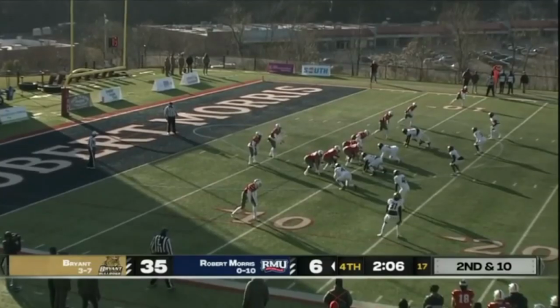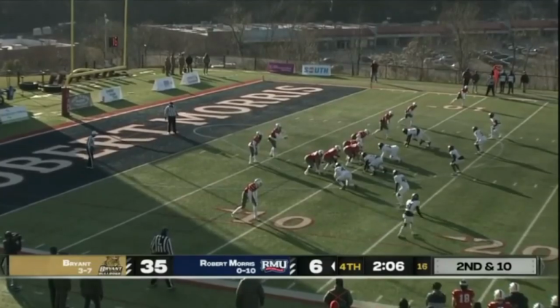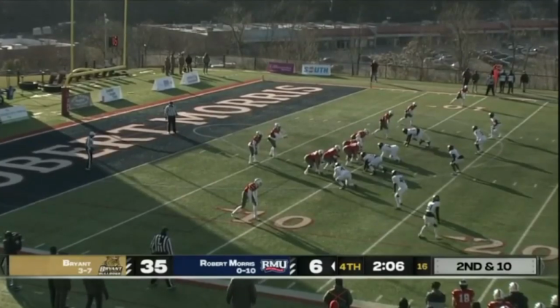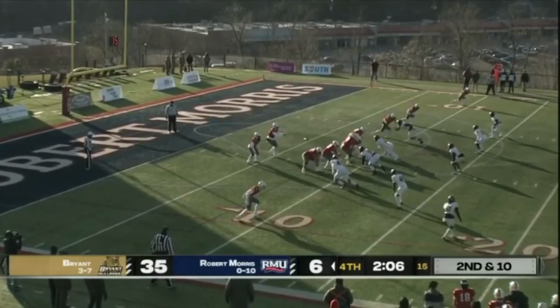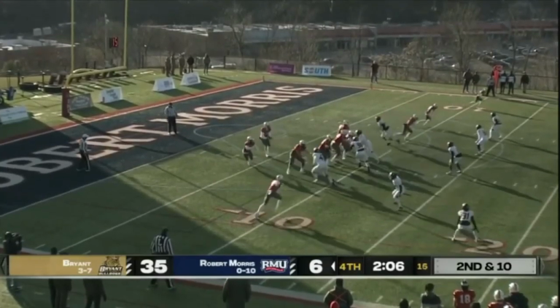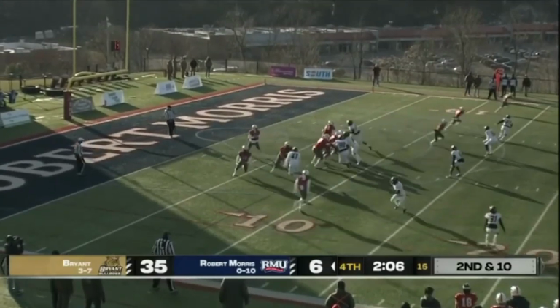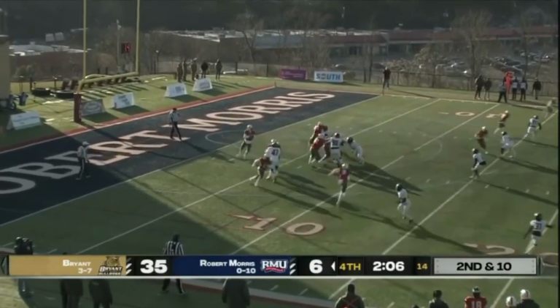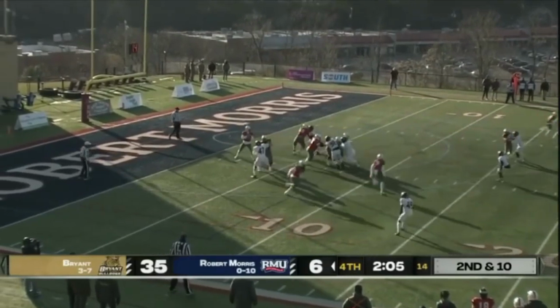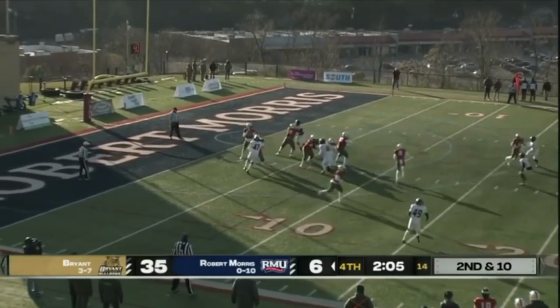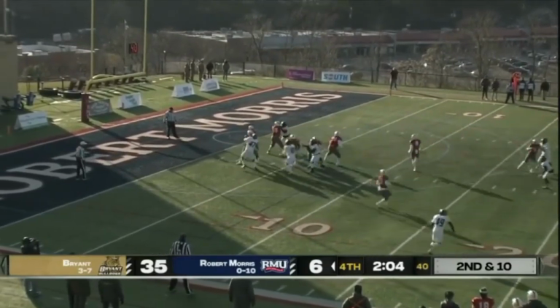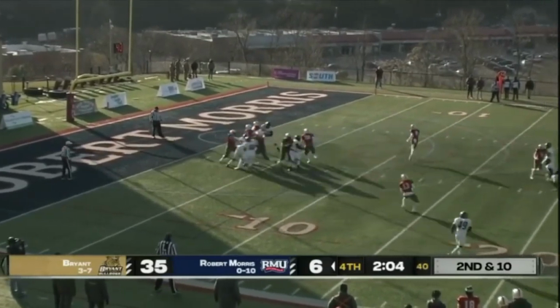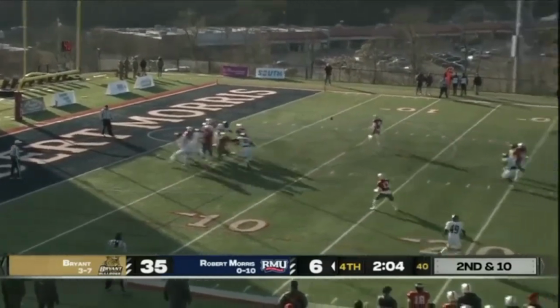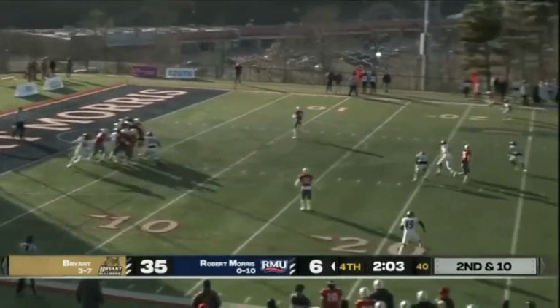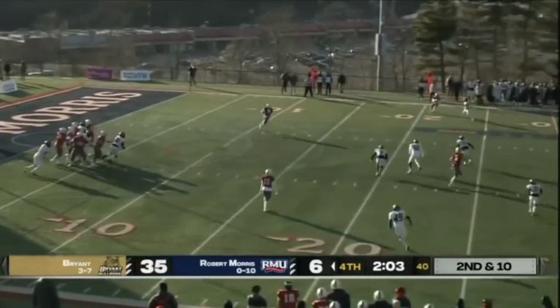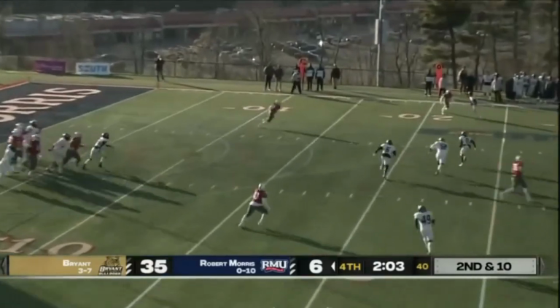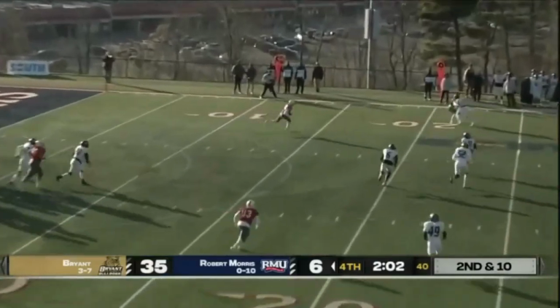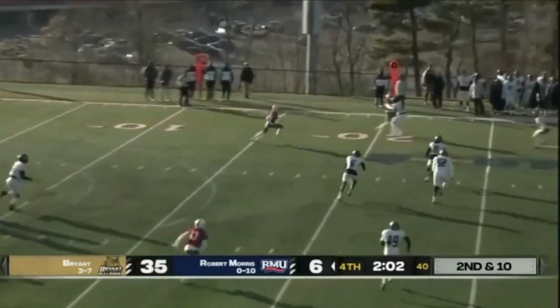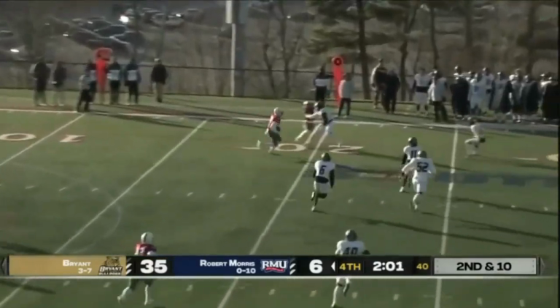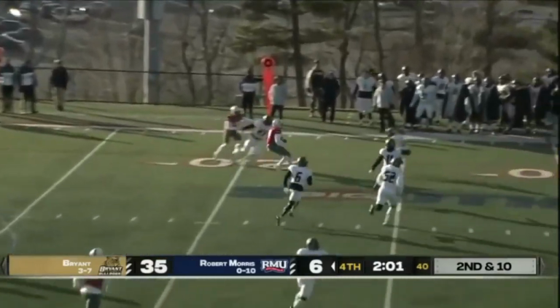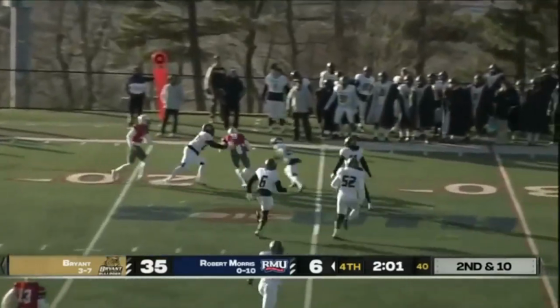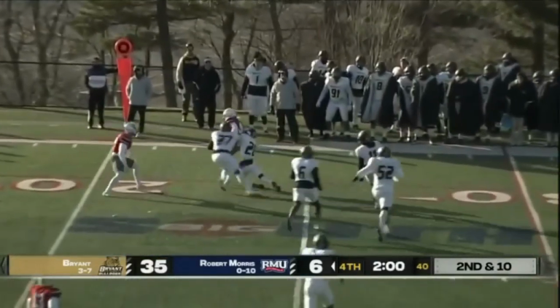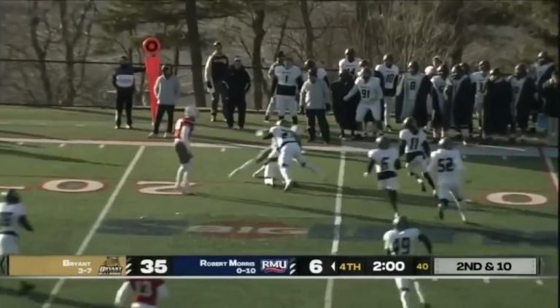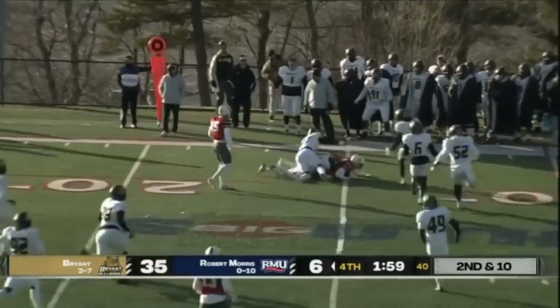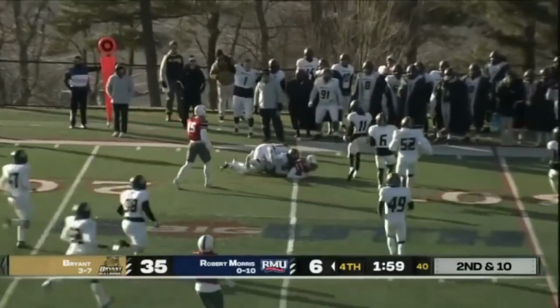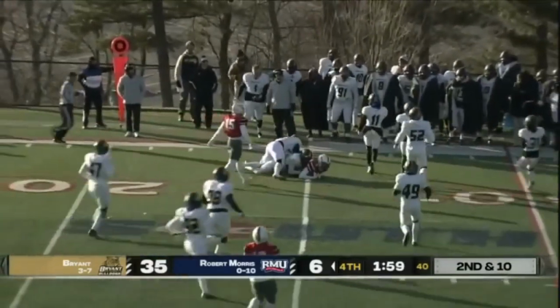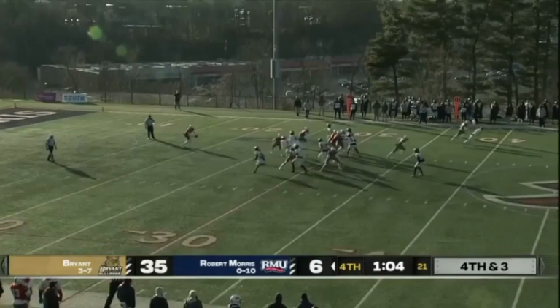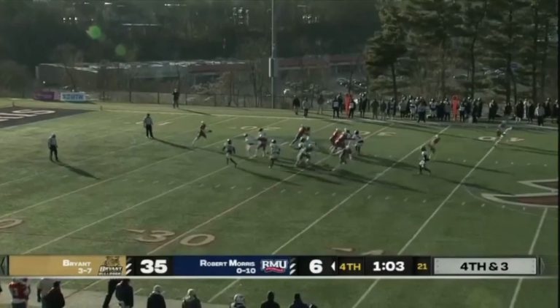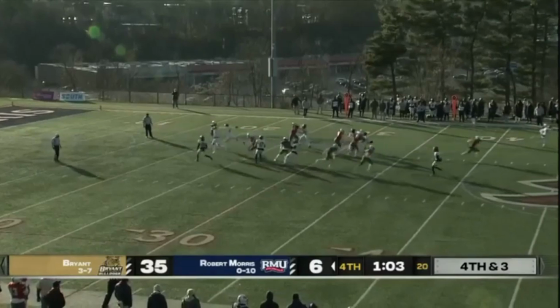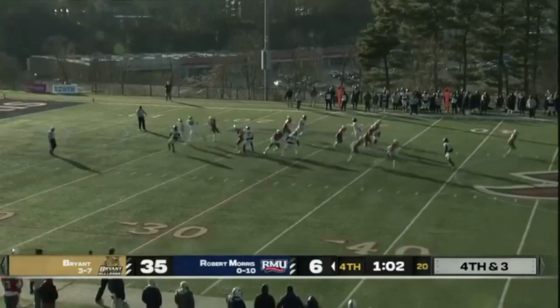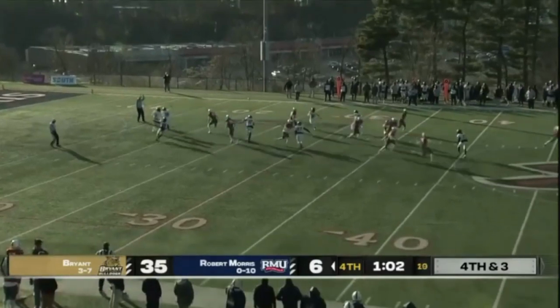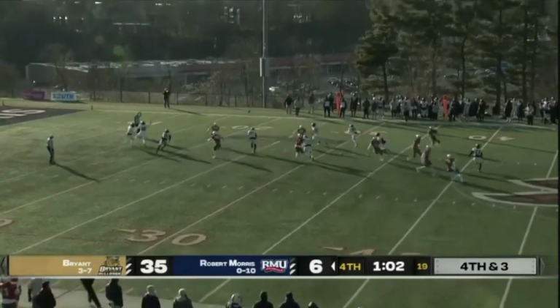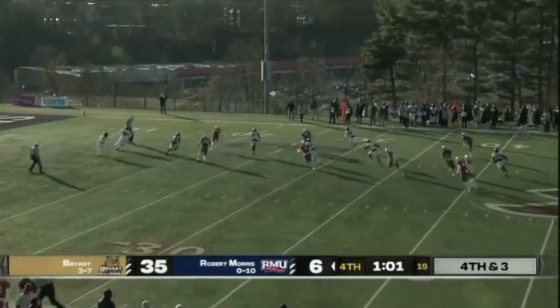Turnover on downs — an incomplete pass by RMU brings up second down and 10. Tanner to the air, finds Damonte Martin who wiggles. Punting with a wind — and it's blocked!